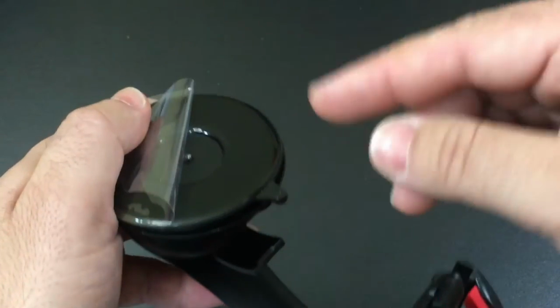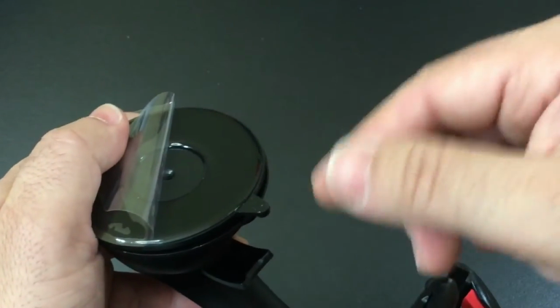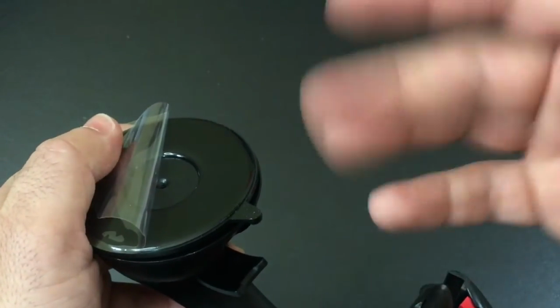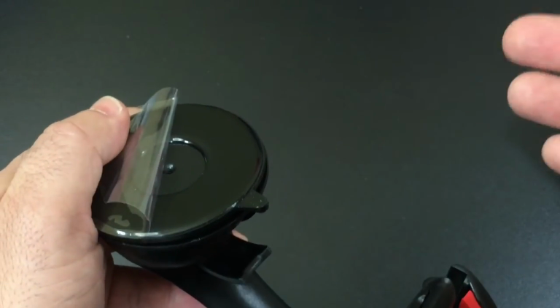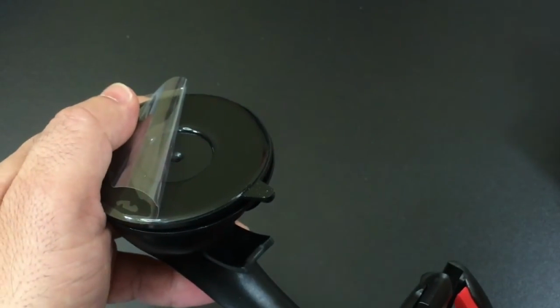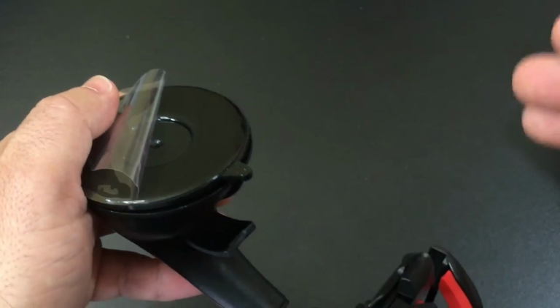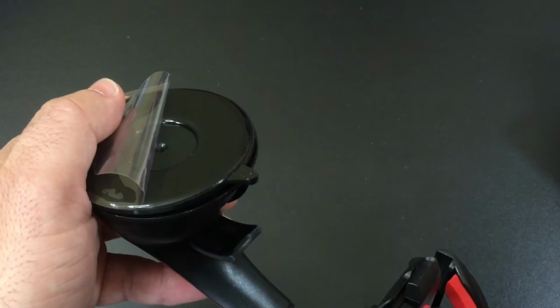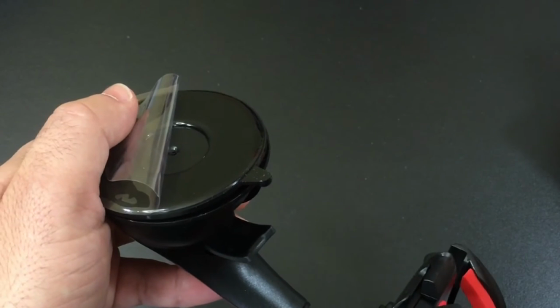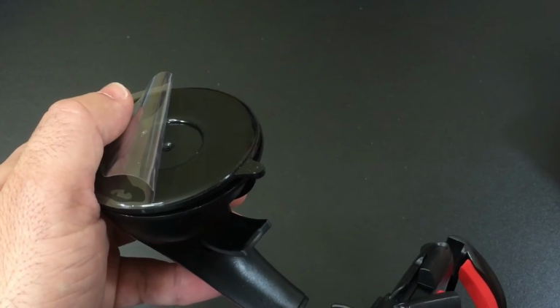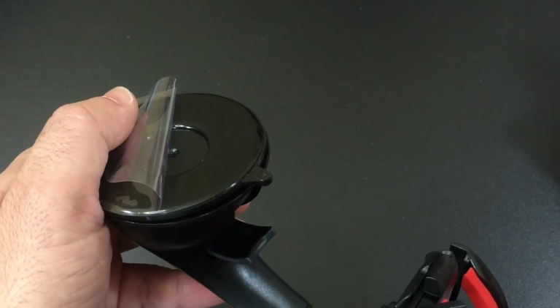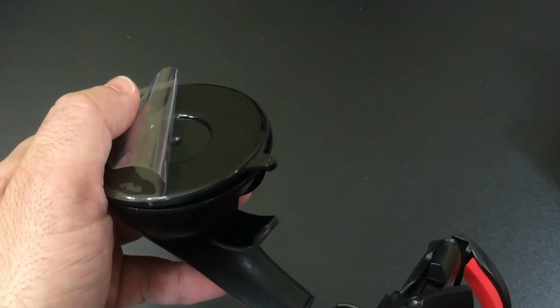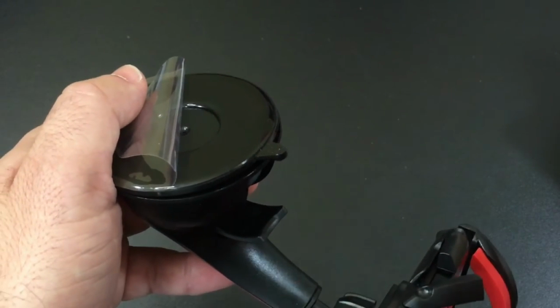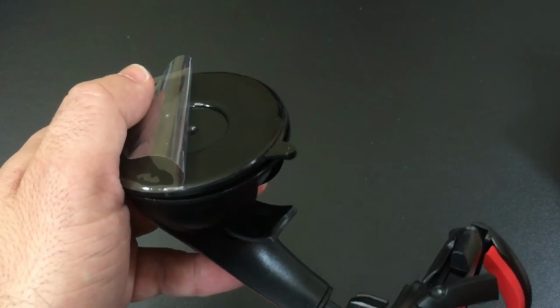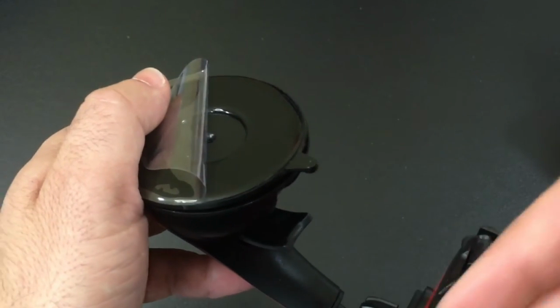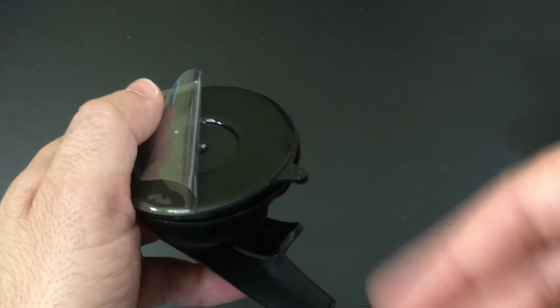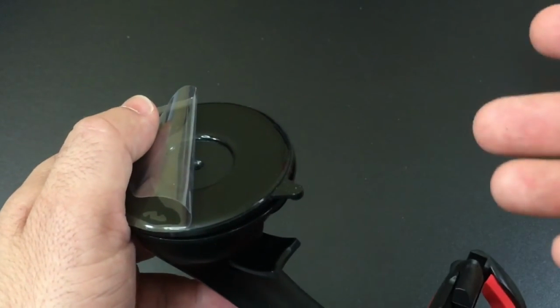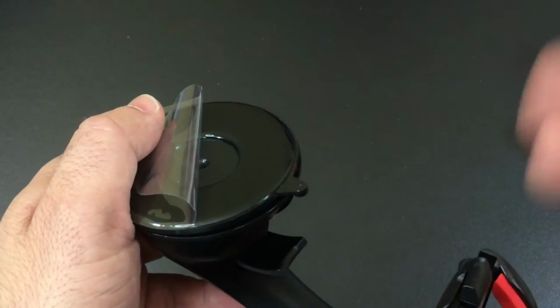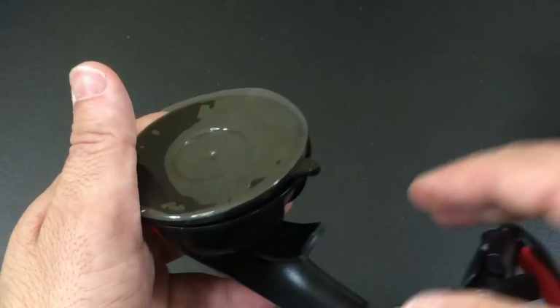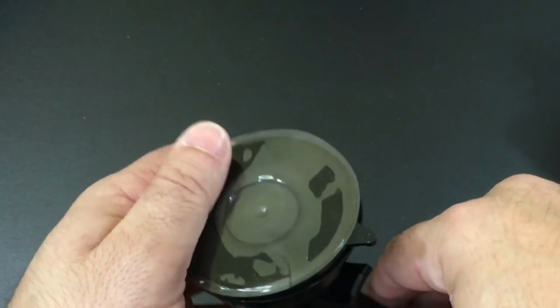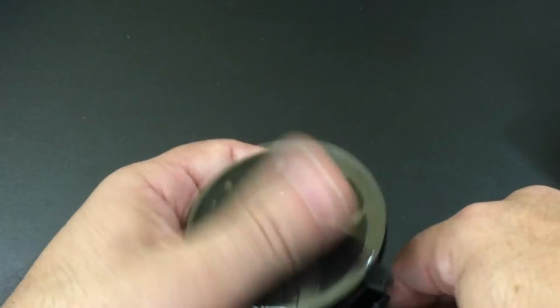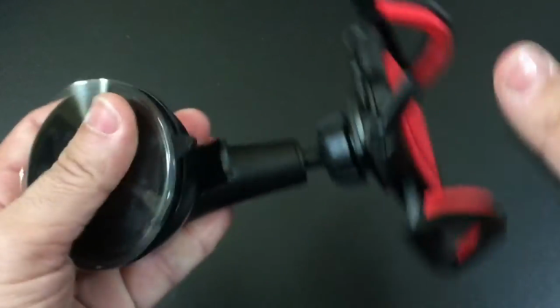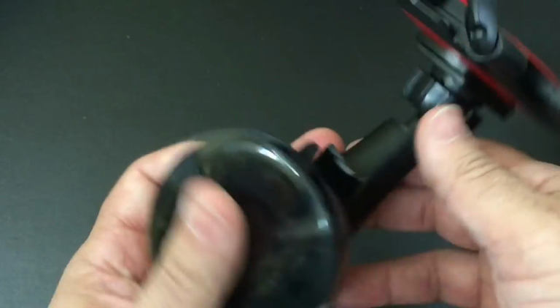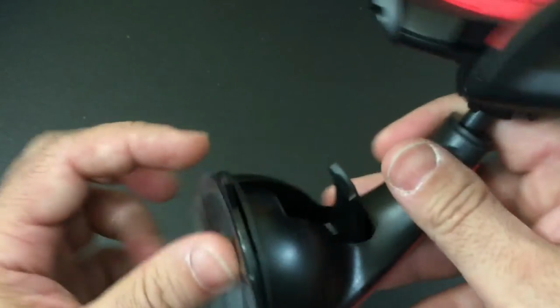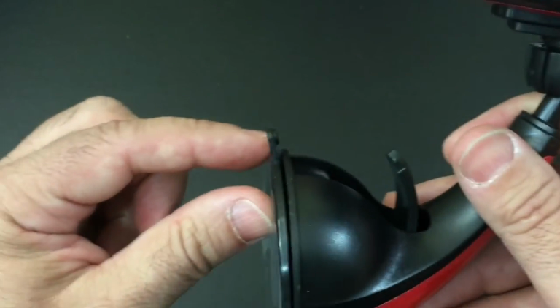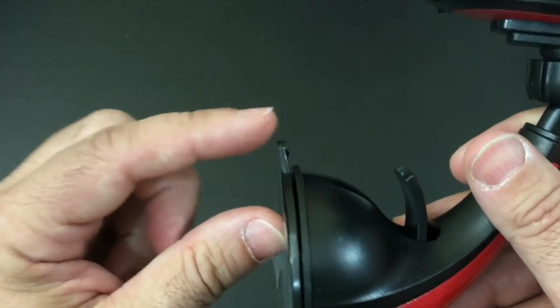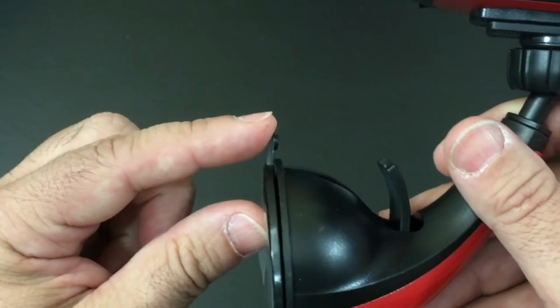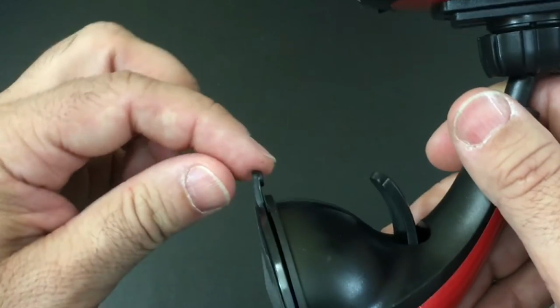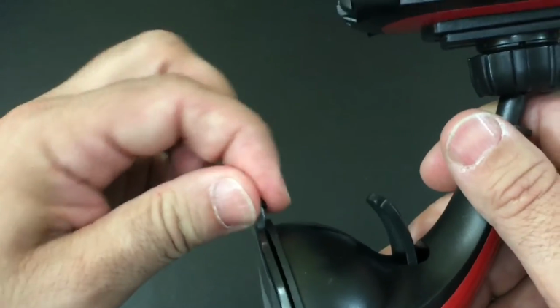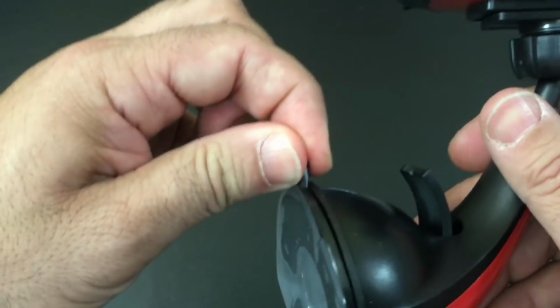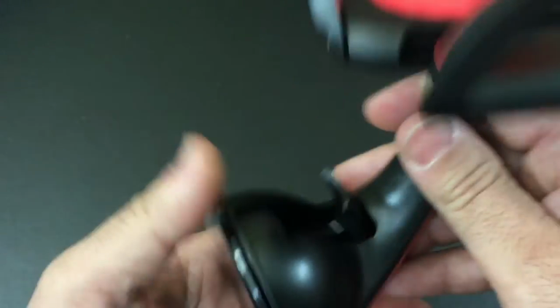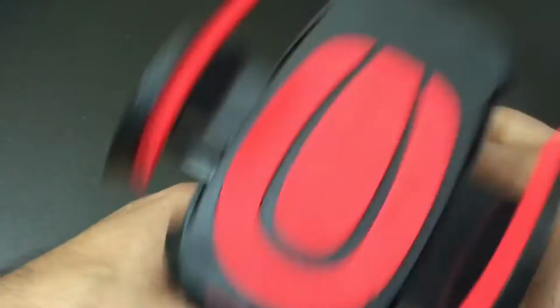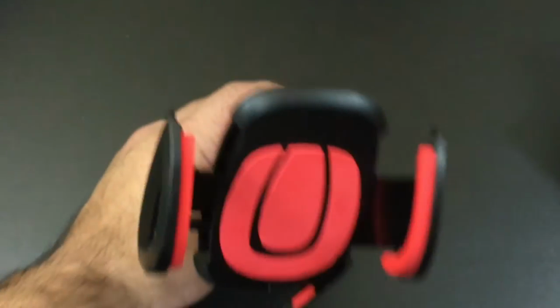Now, this stickiness — if it gets dirty, if you like taking it off when you park your car in the garage, you just wash it with water and the stickiness will come back. That's a nice feature. And then to remove it, because of the stickiness, you just pull this tab up when you'd like to do that.